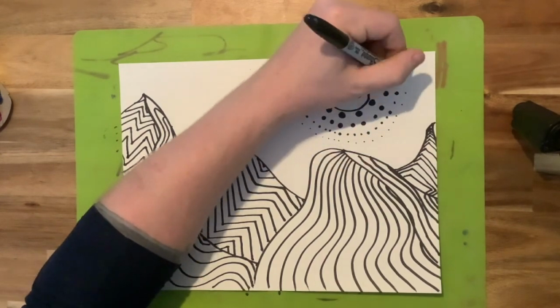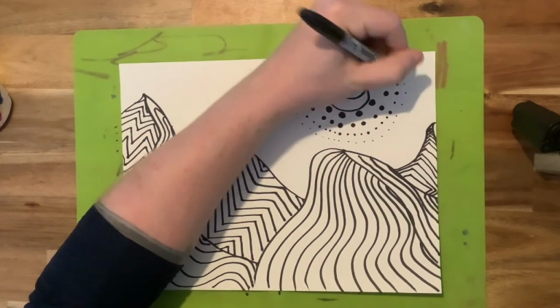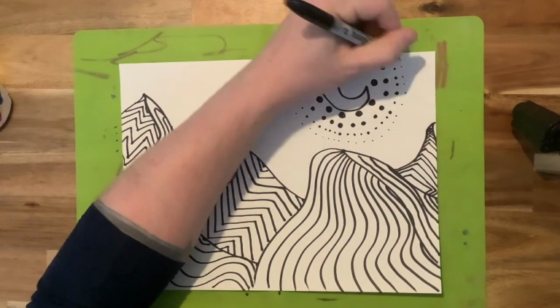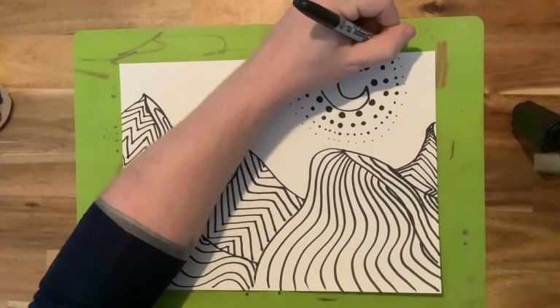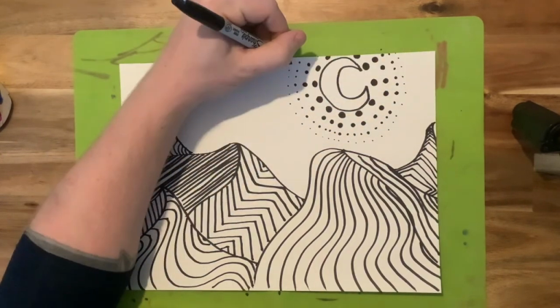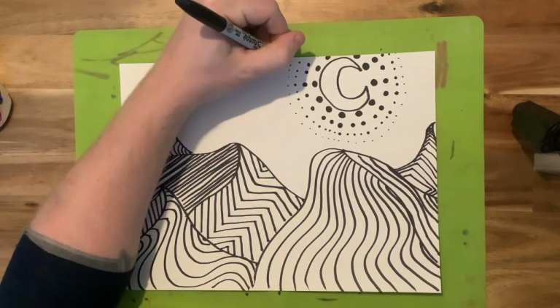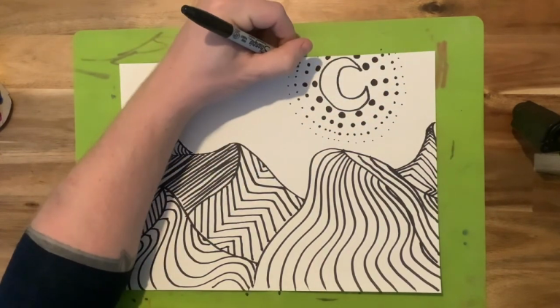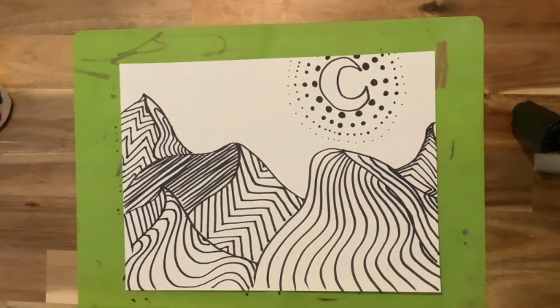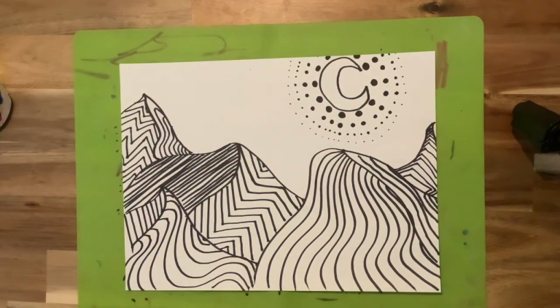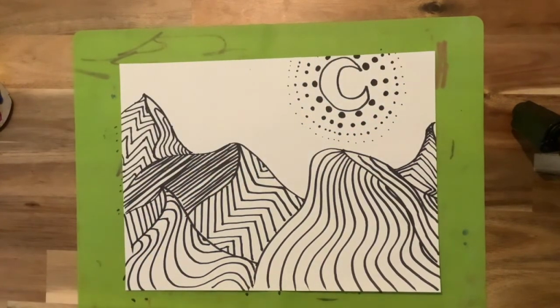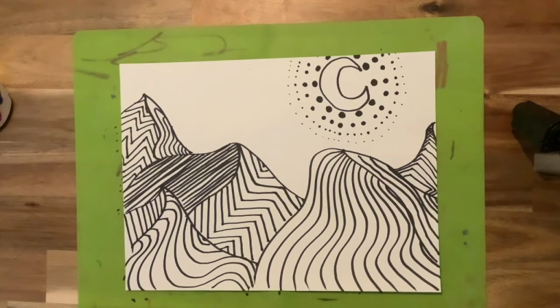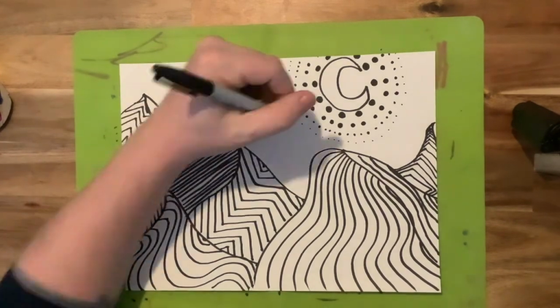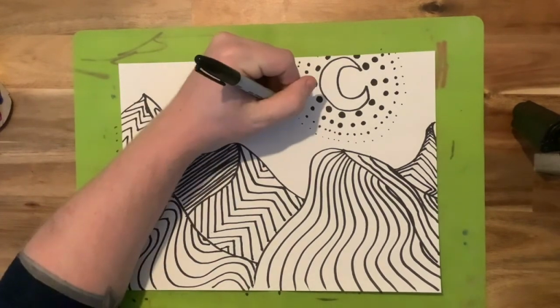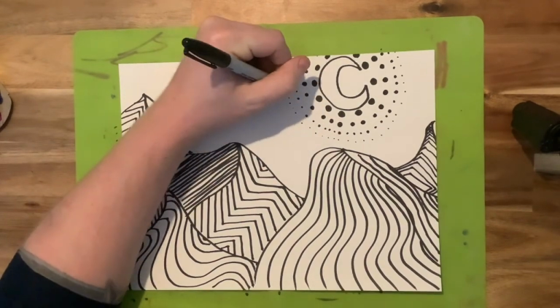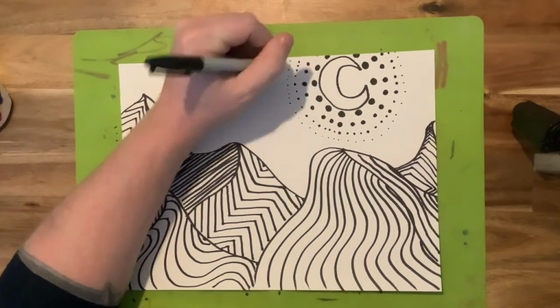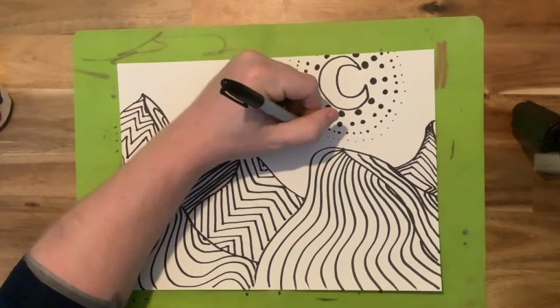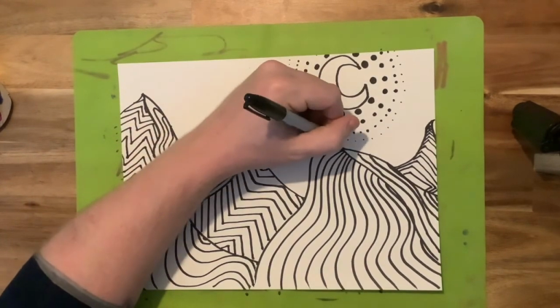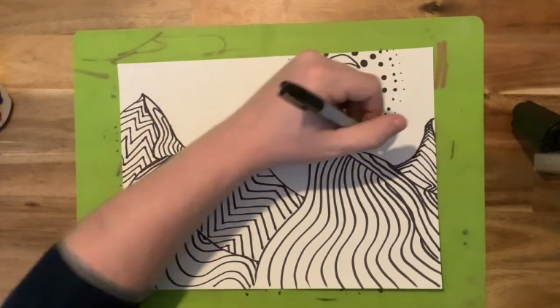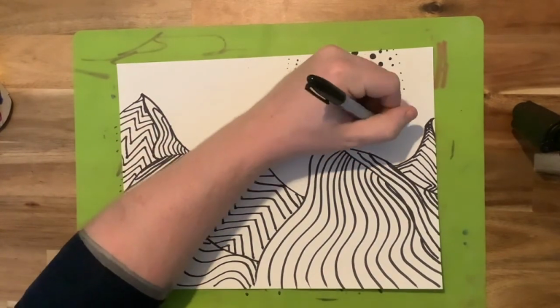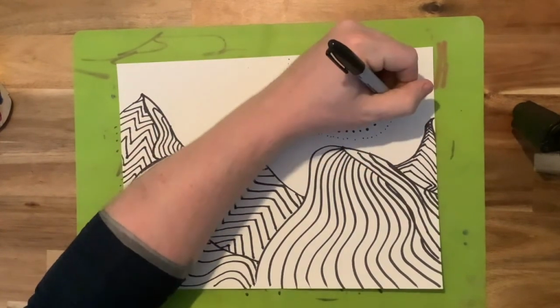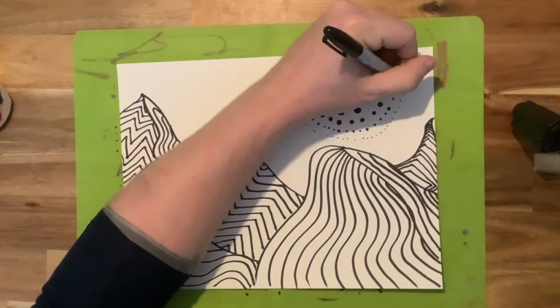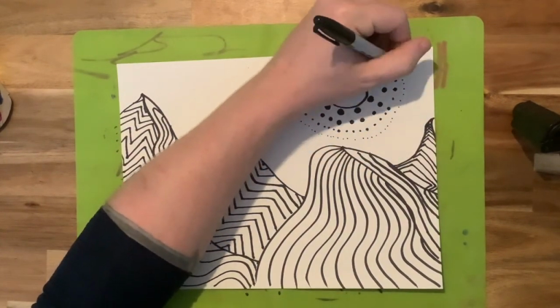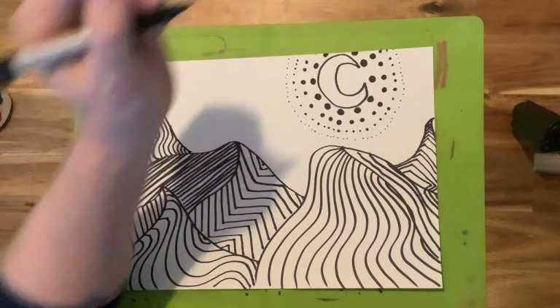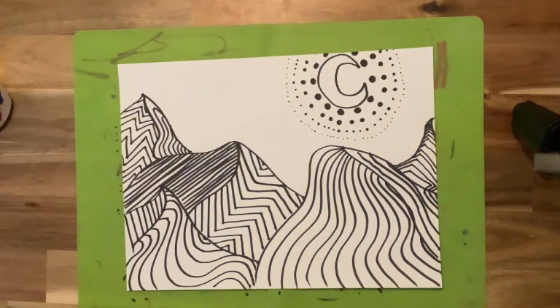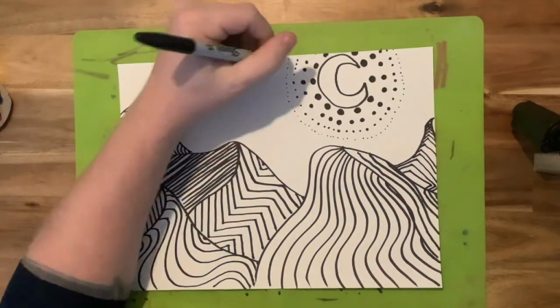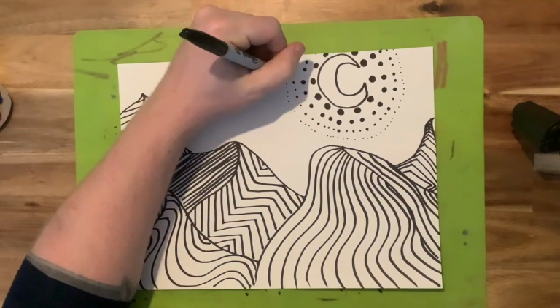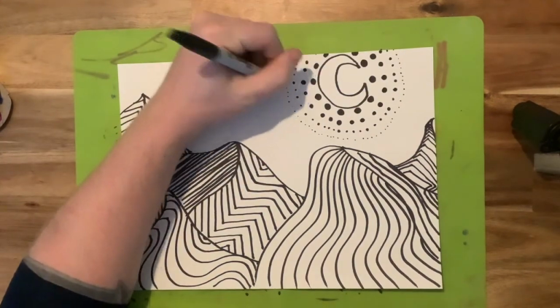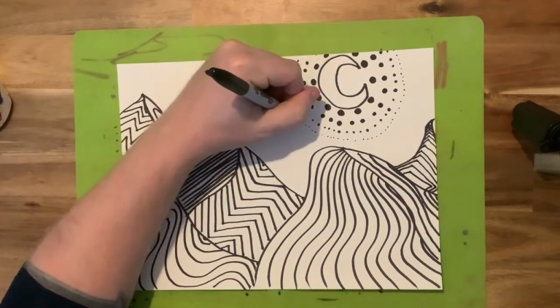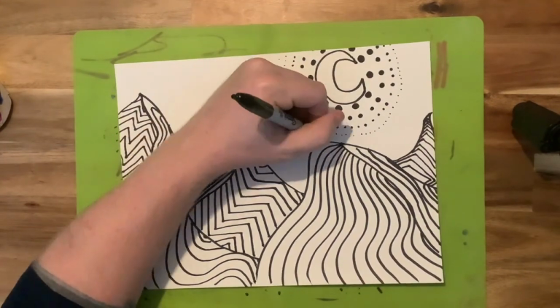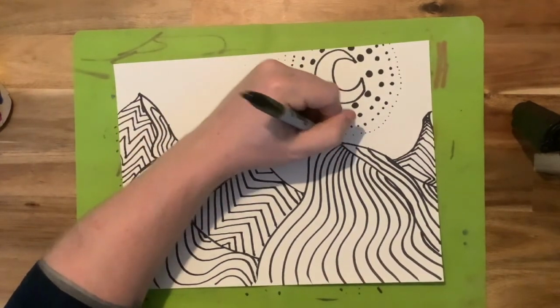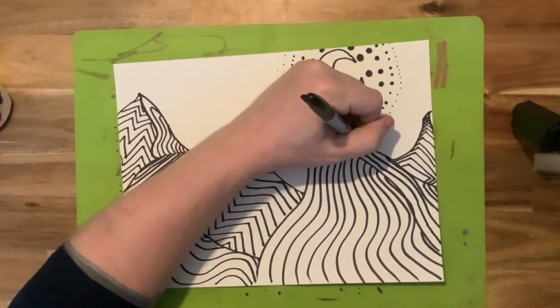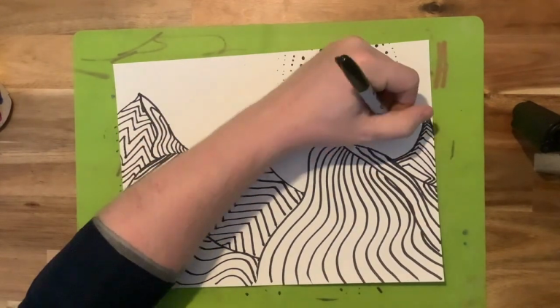After we've created that basic landscape, what we're going to do is add some color to it — add another element. During remote learning of course you have your choice of materials, and I'm trying to demonstrate some different techniques.